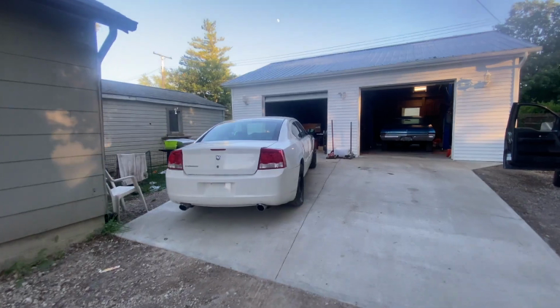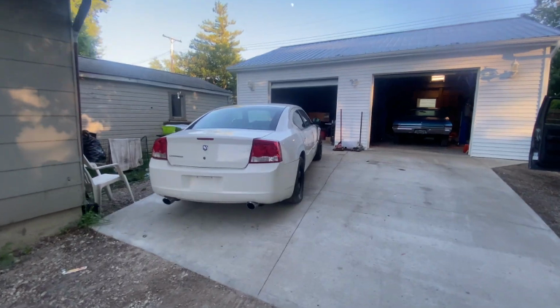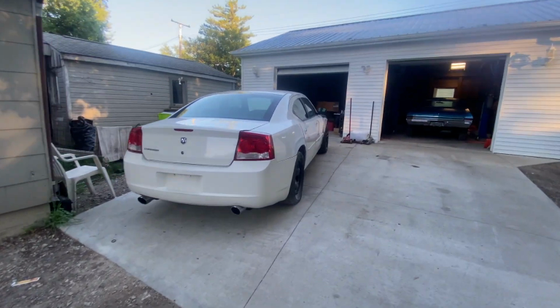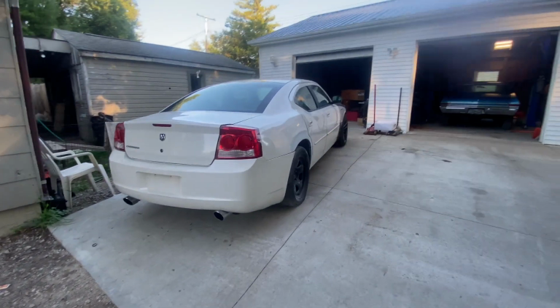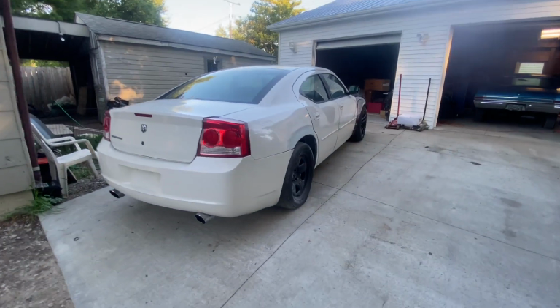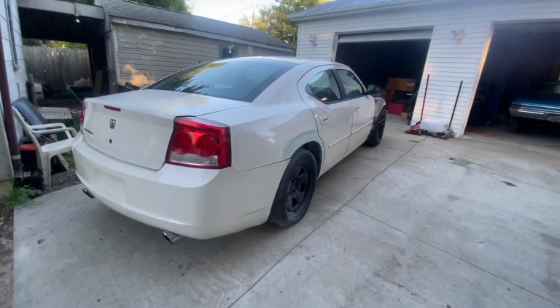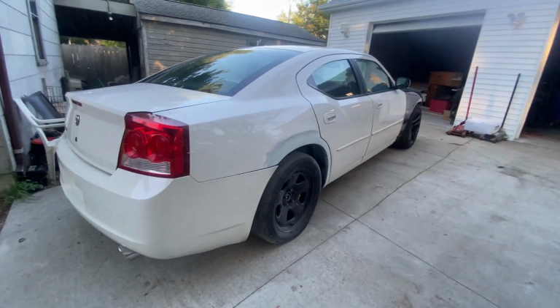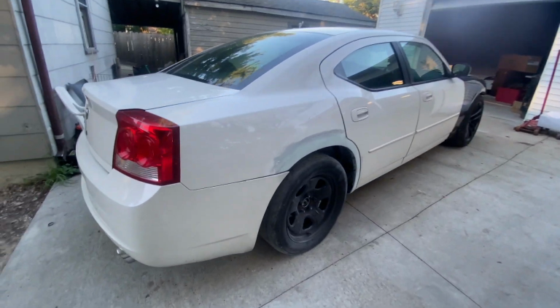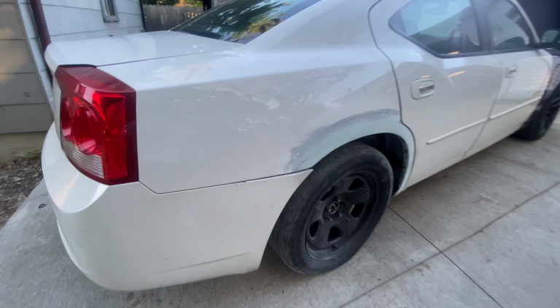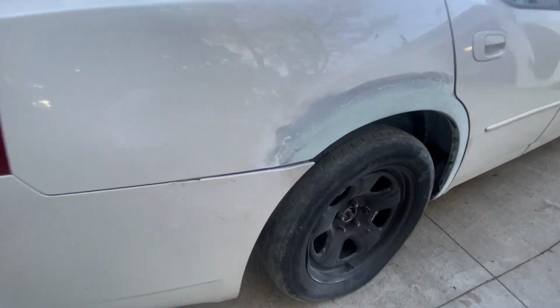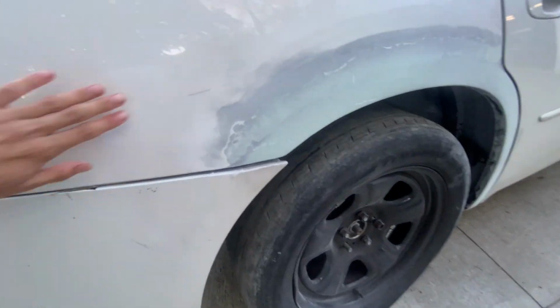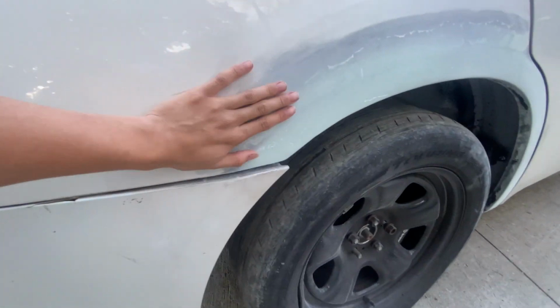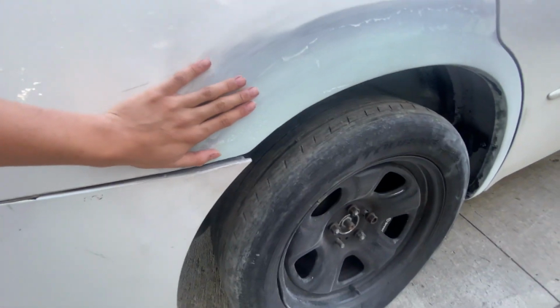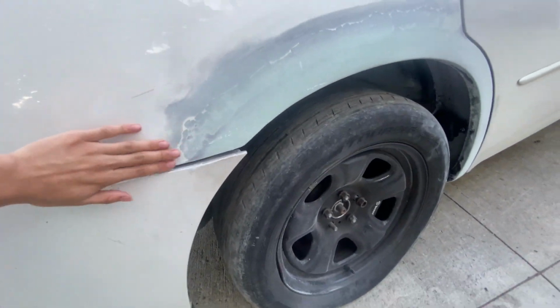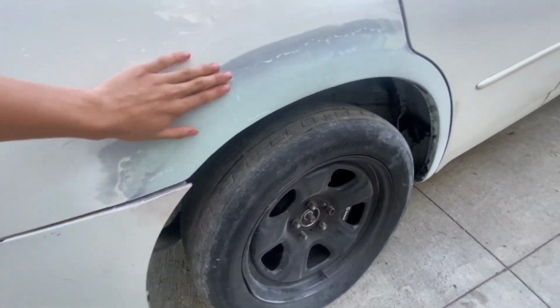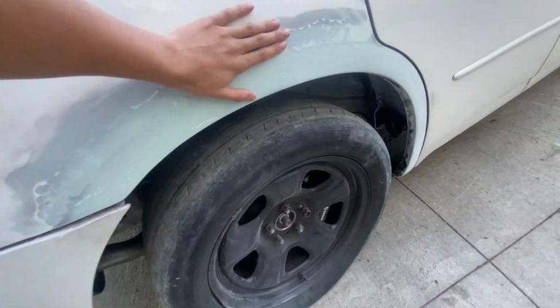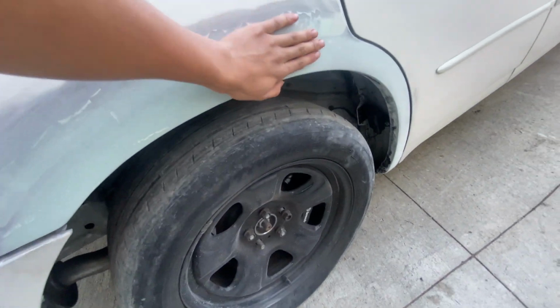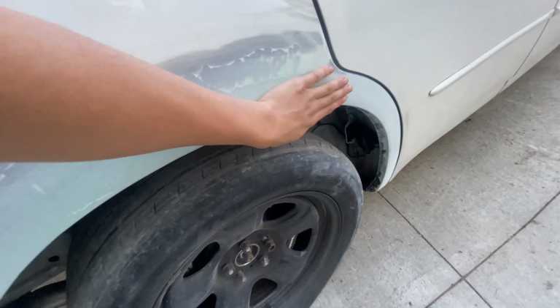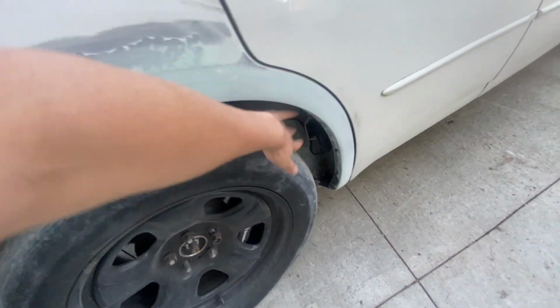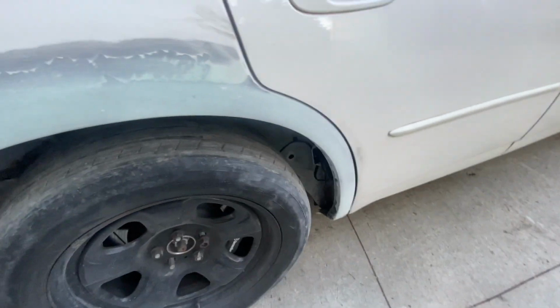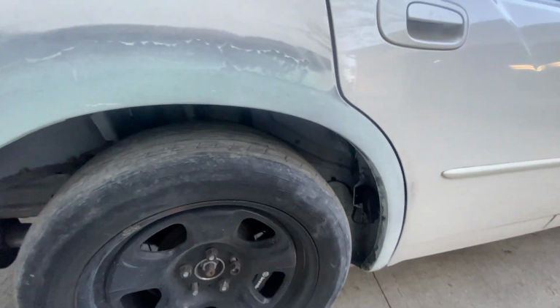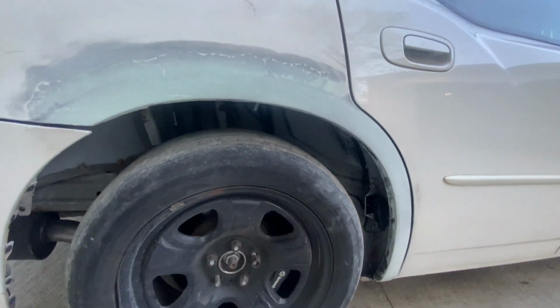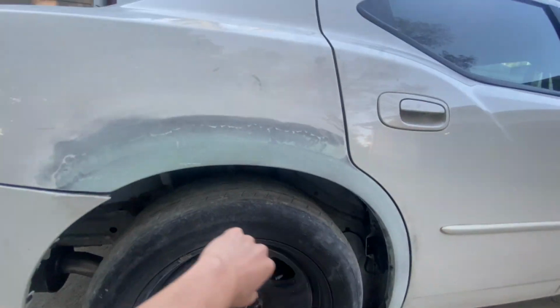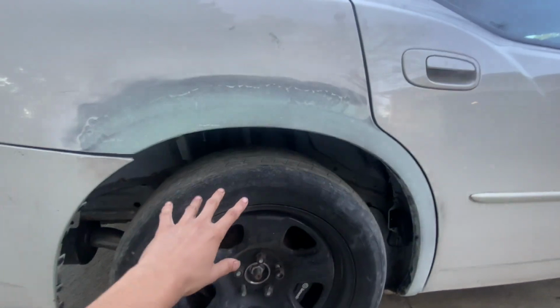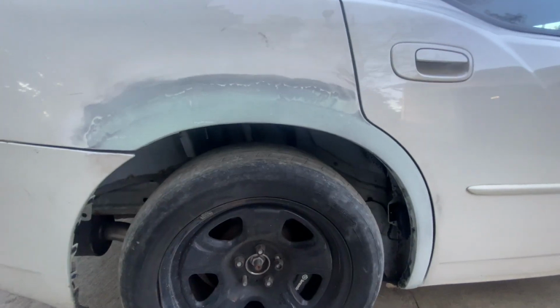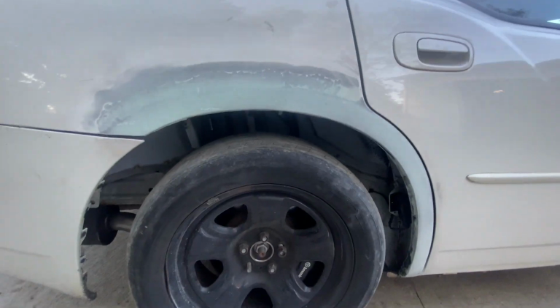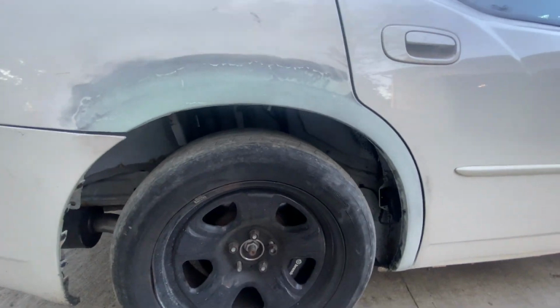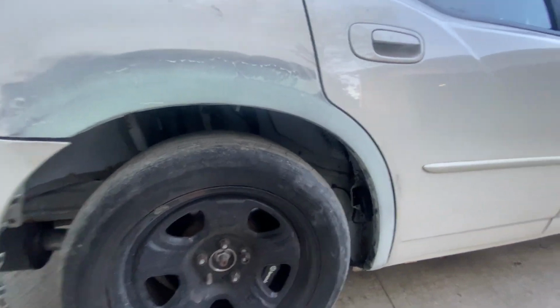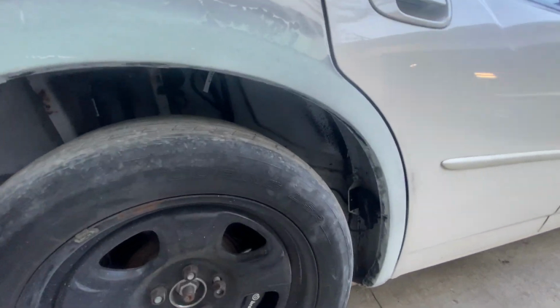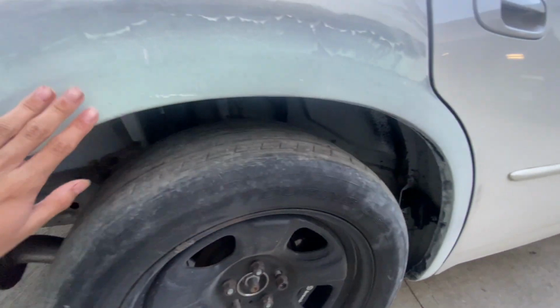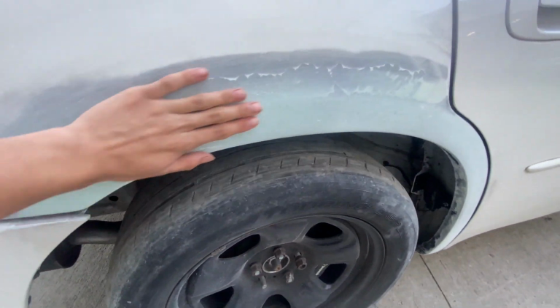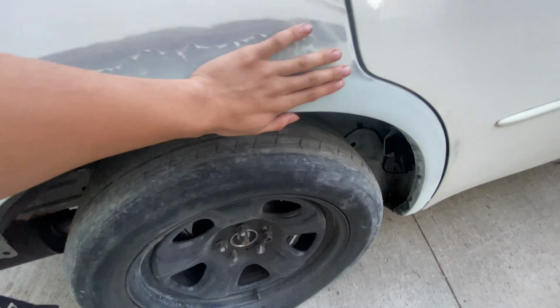Let's see how the Scat's coming along — she's coming along good. He cut the rest of the metal out and welded in a new piece off a different car. Got it all nicely welded up.